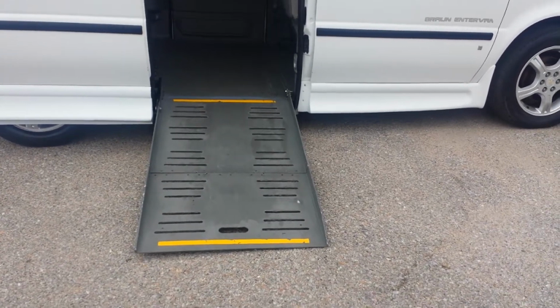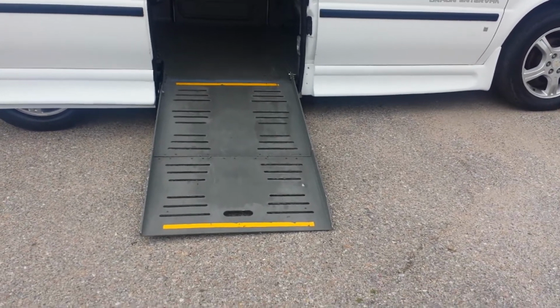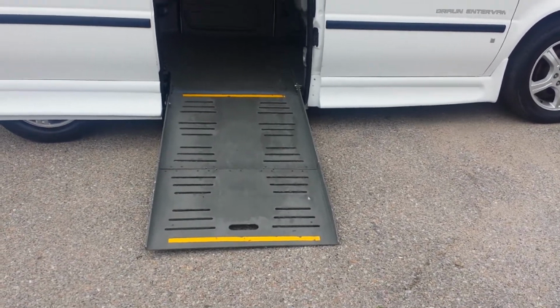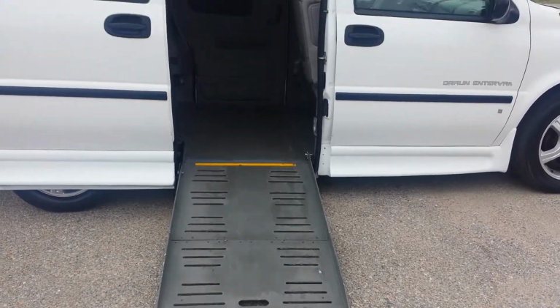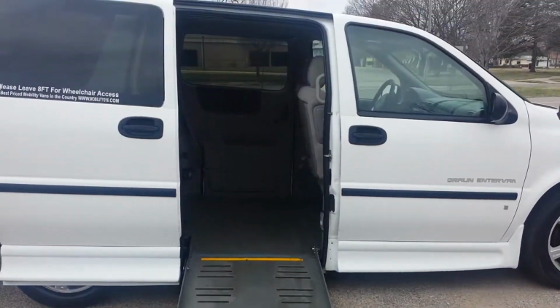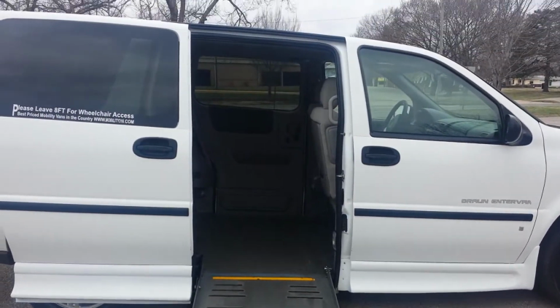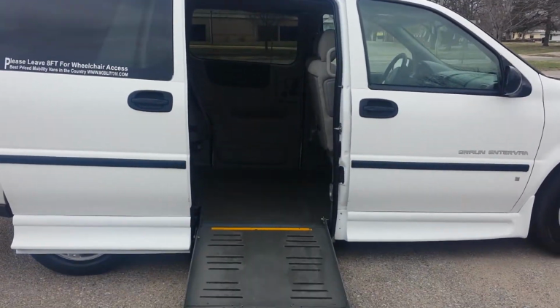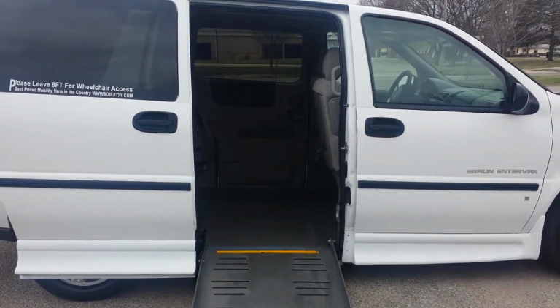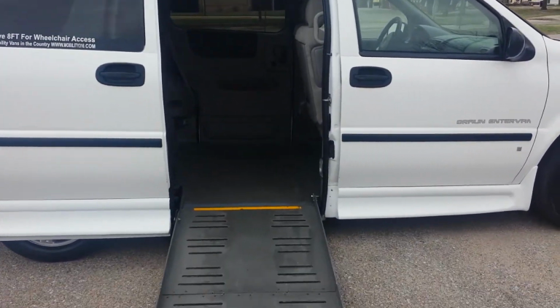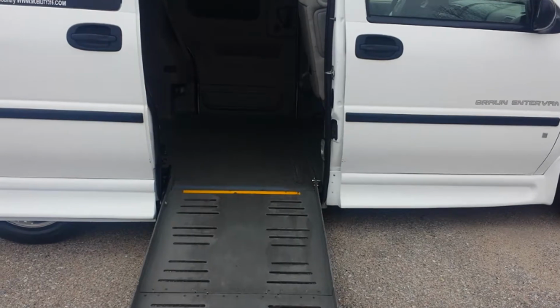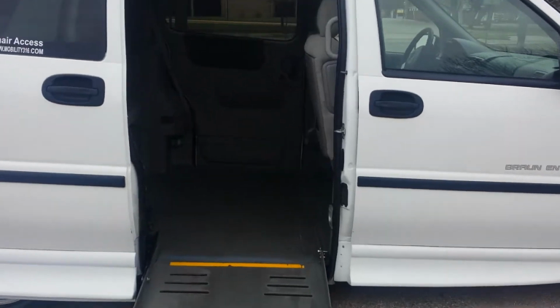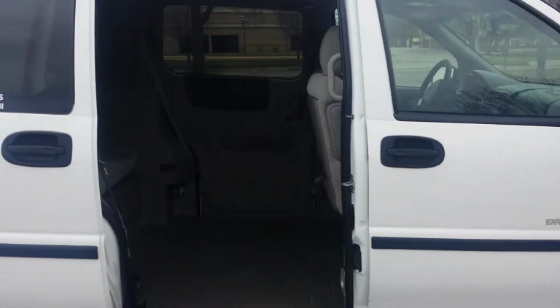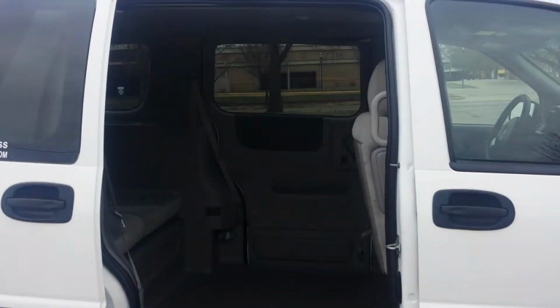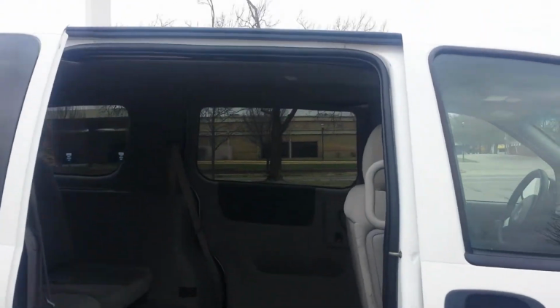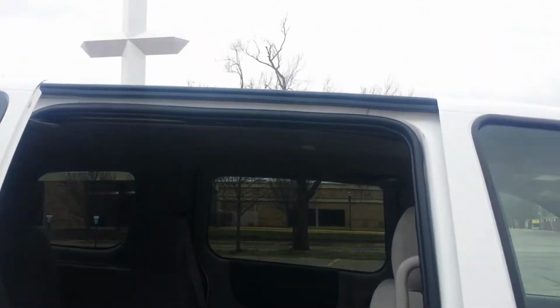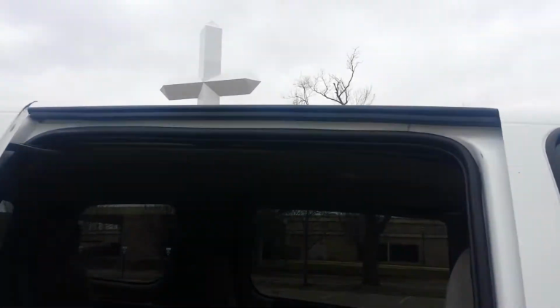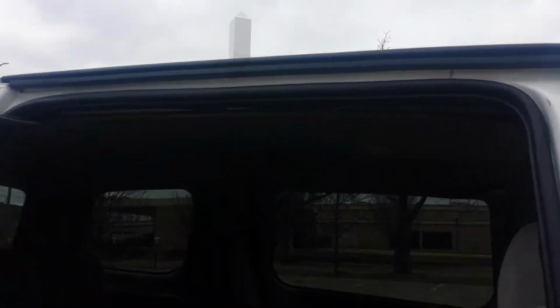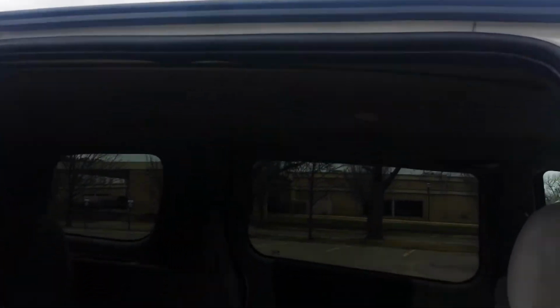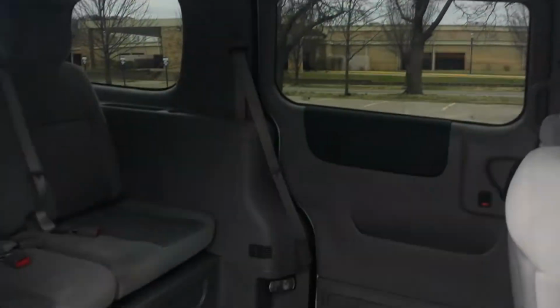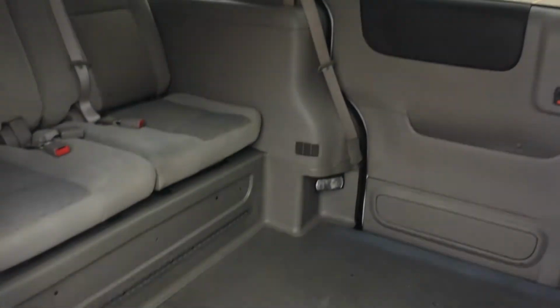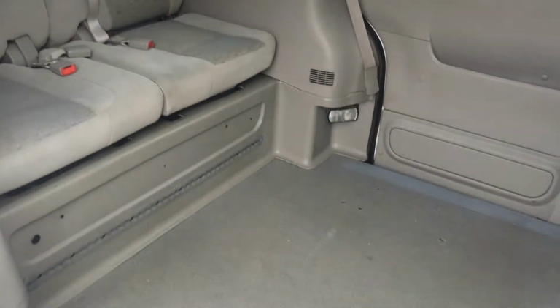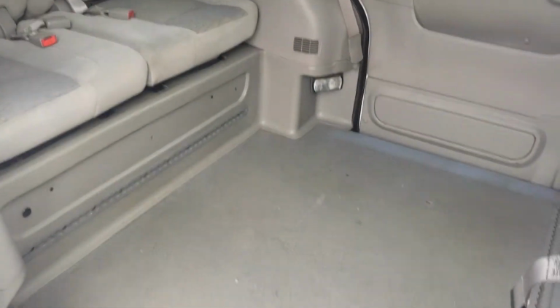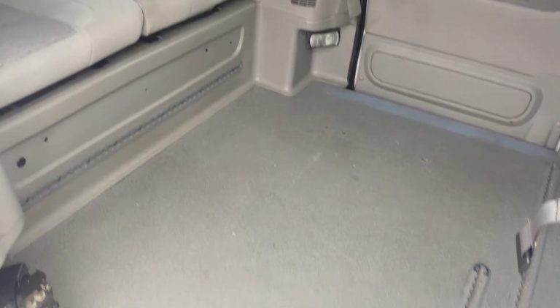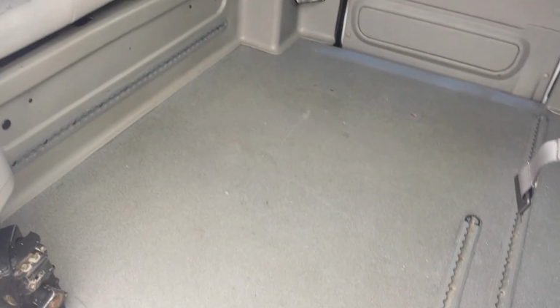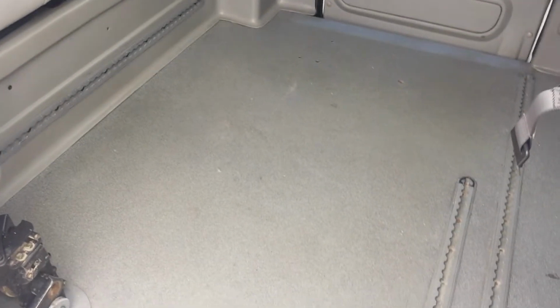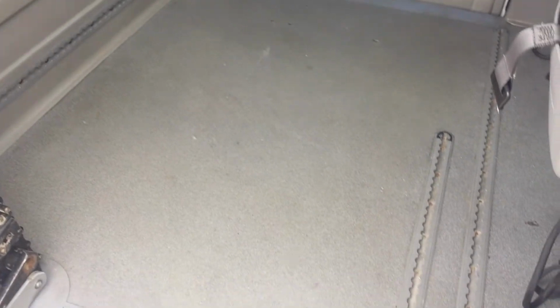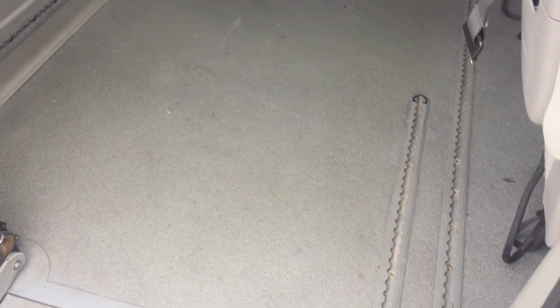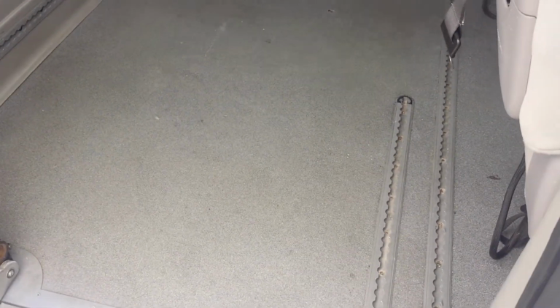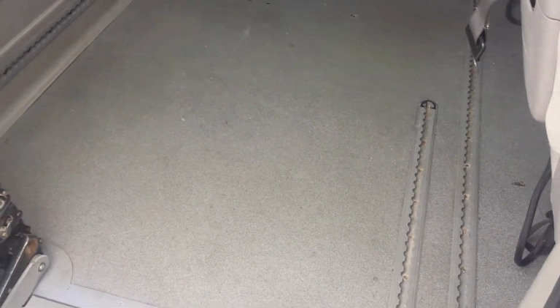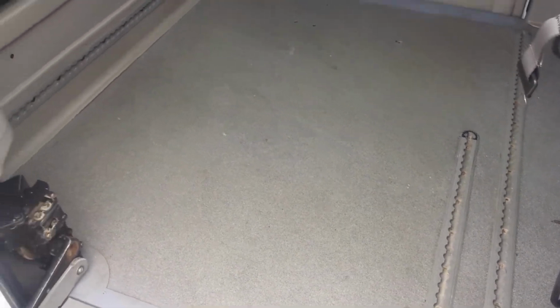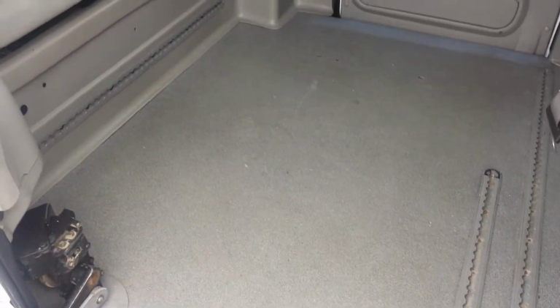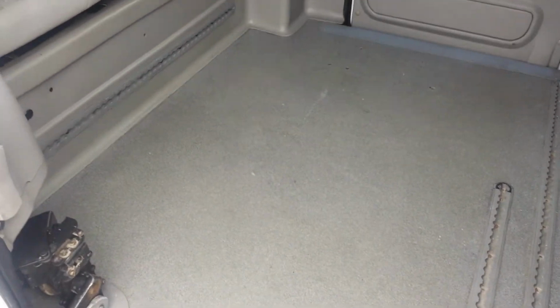The ramp is 30 inches wide, with 56 inches of headroom coming in and 58 inches of headroom inside the van. That makes this van ADA compliant, meaning you can use it for business, taxi service, or of course use it for your home.